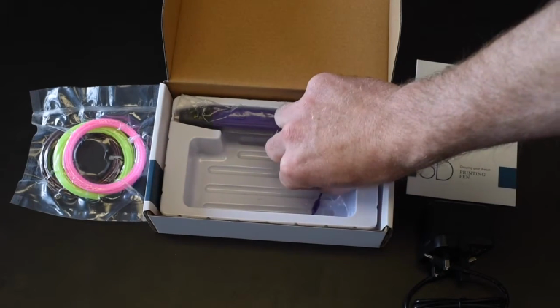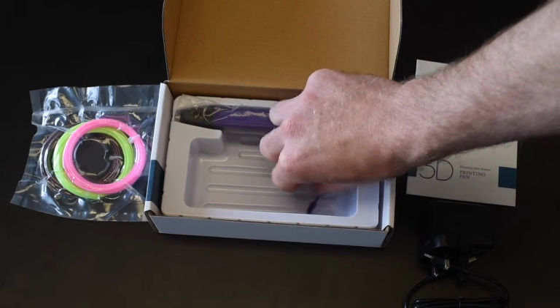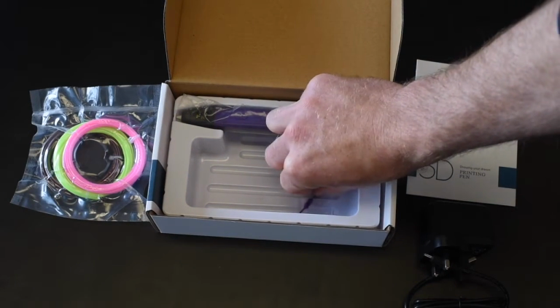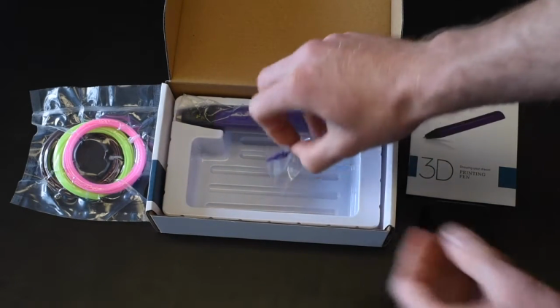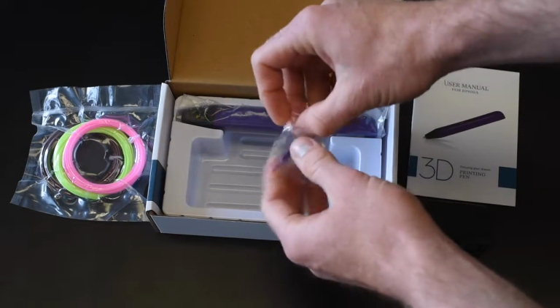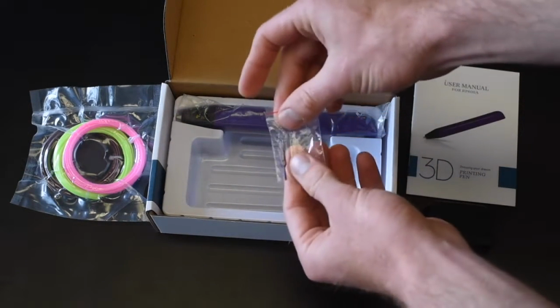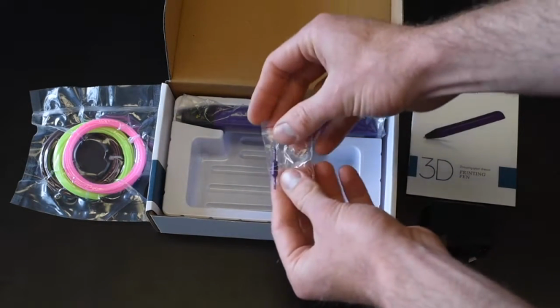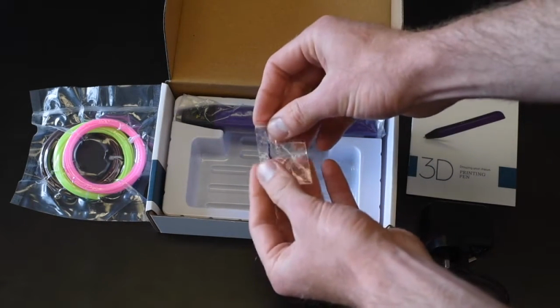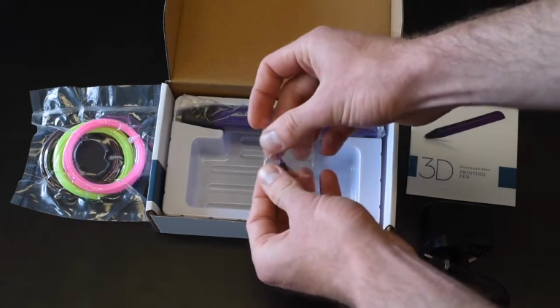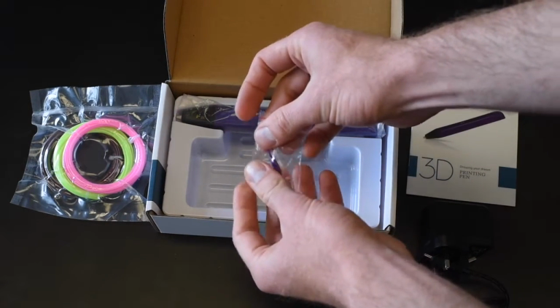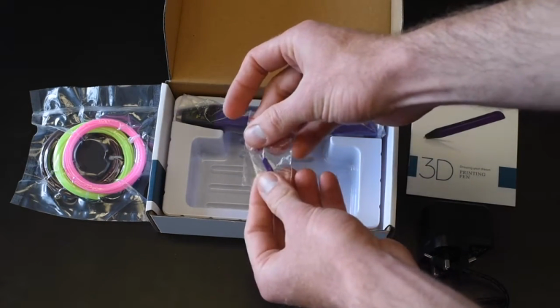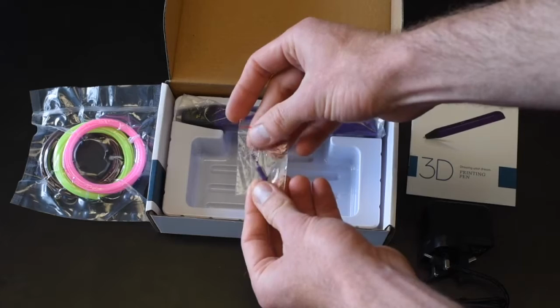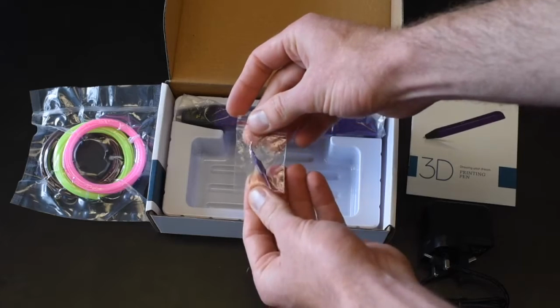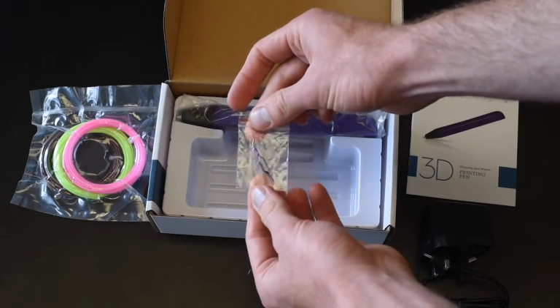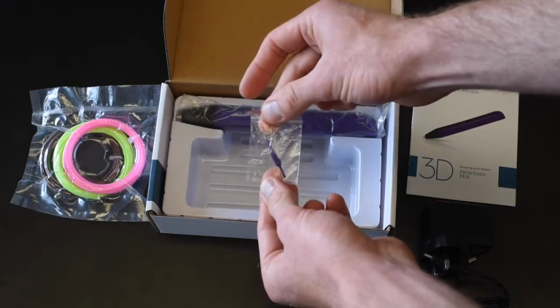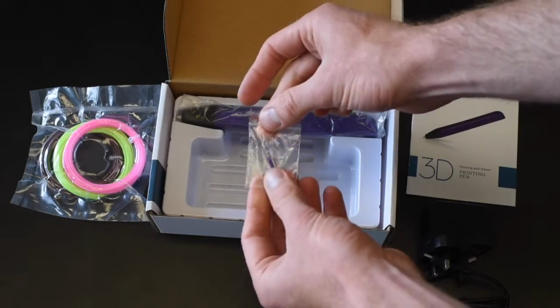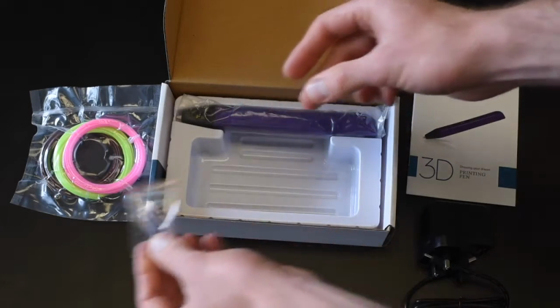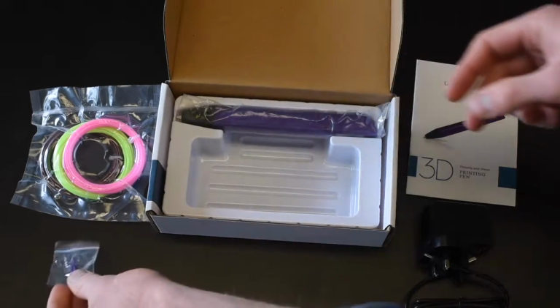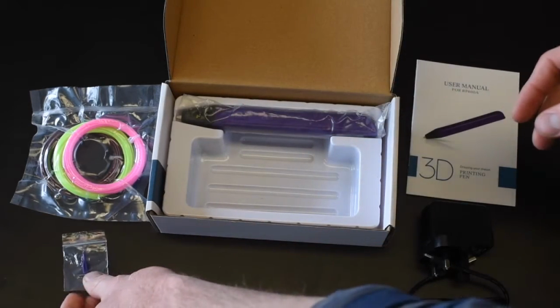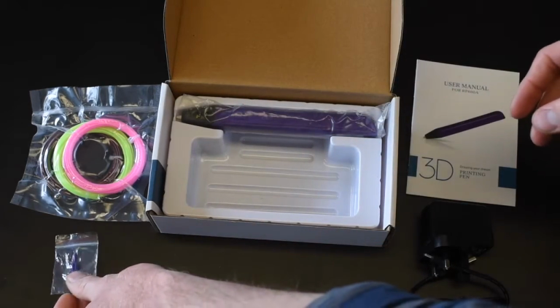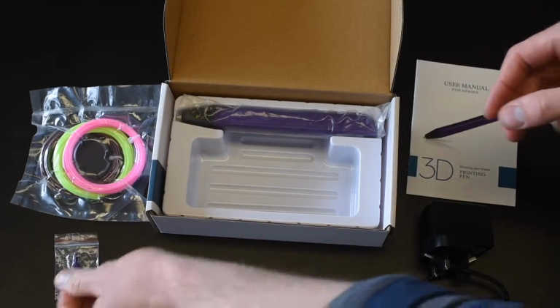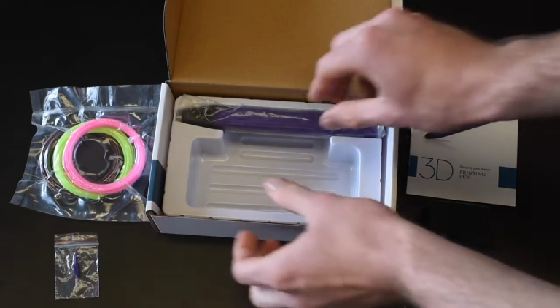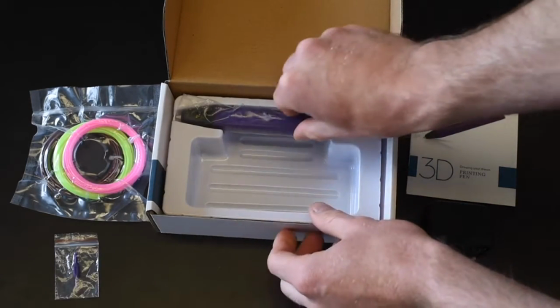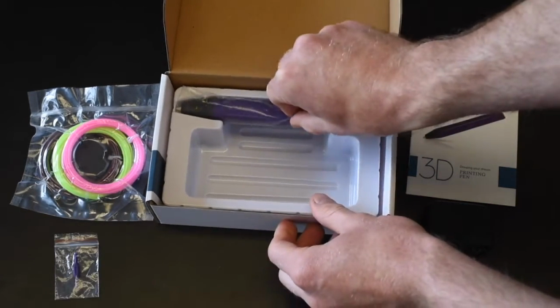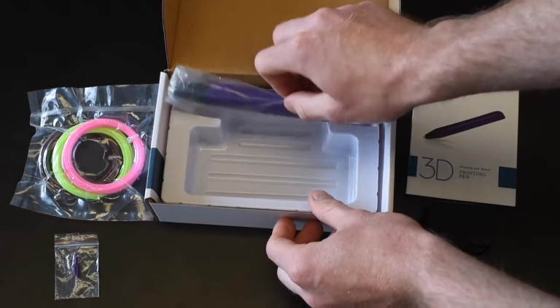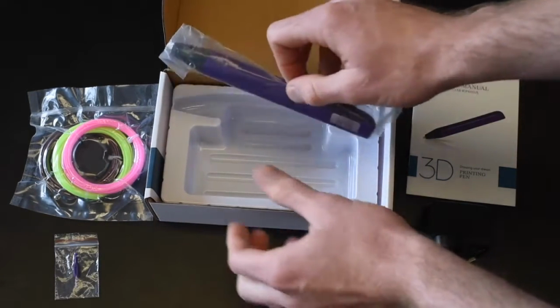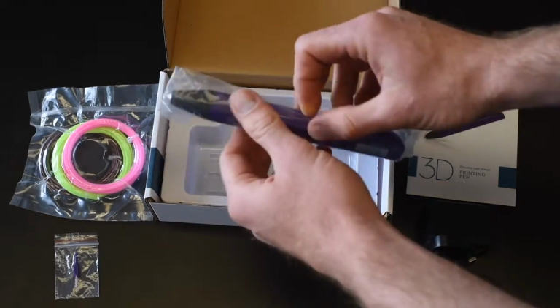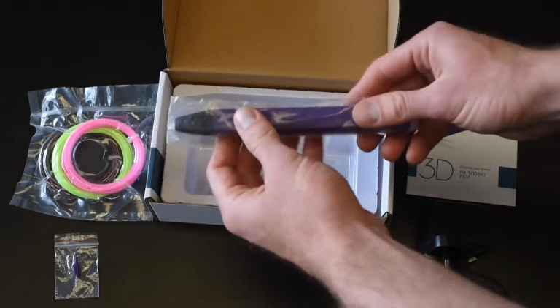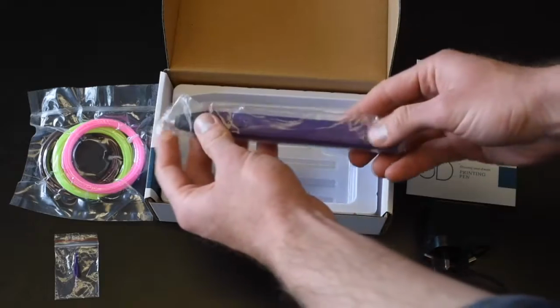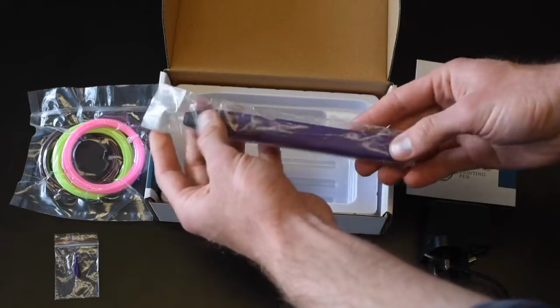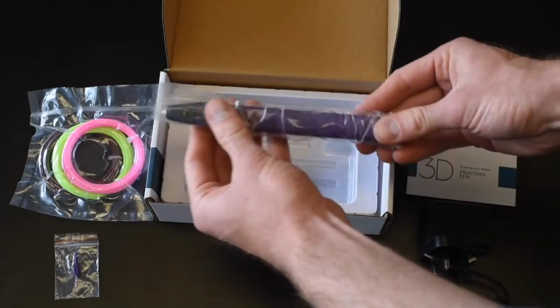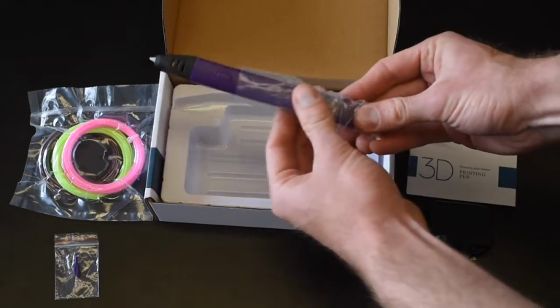And this is a little tool for adjusting the temperature if you need to. It's set automatically on ABS to go with all three of those ABS filaments.